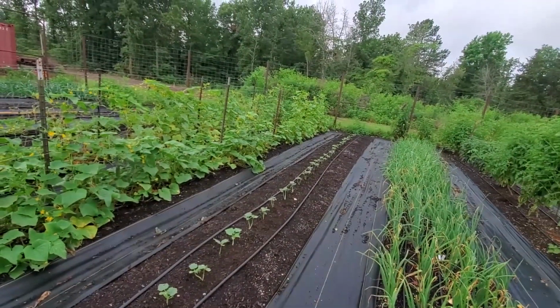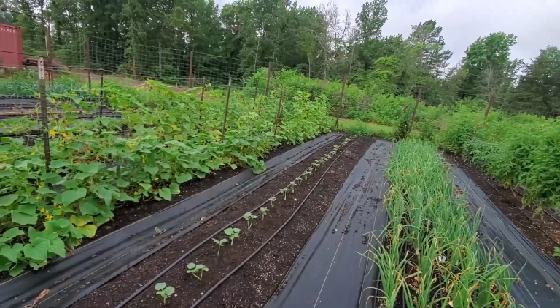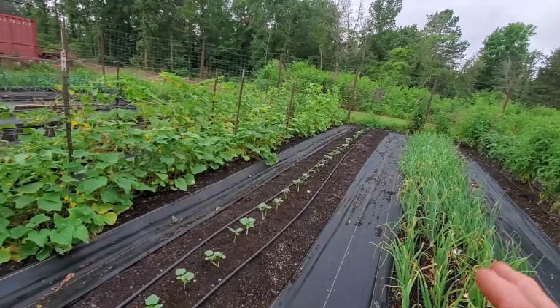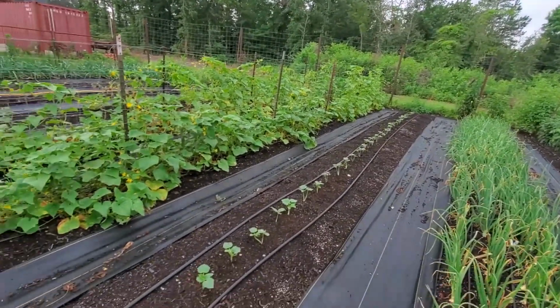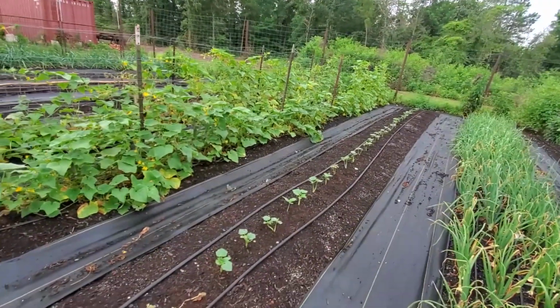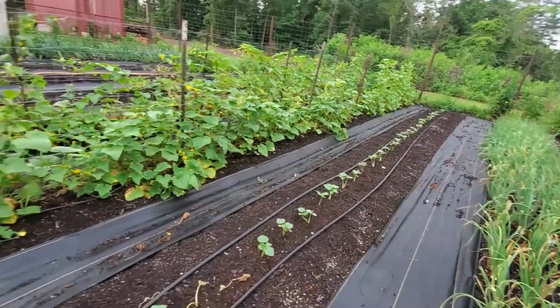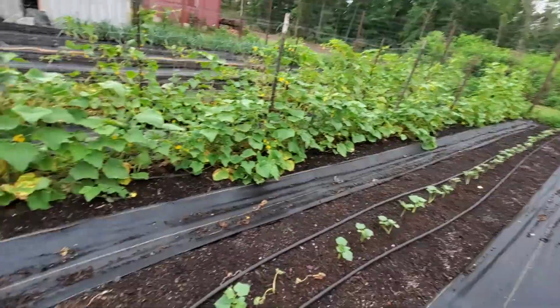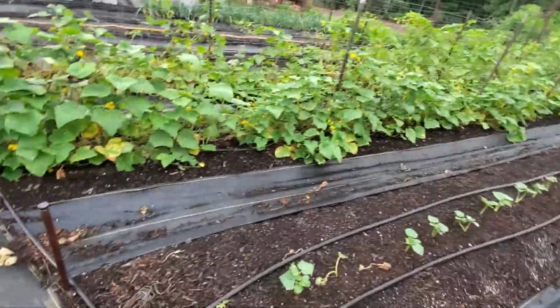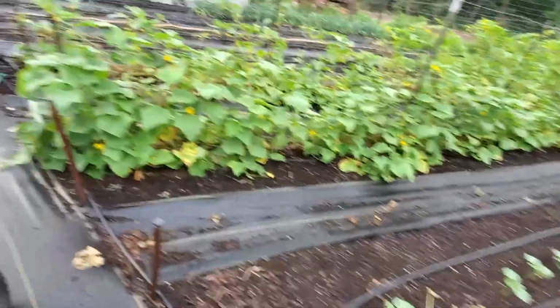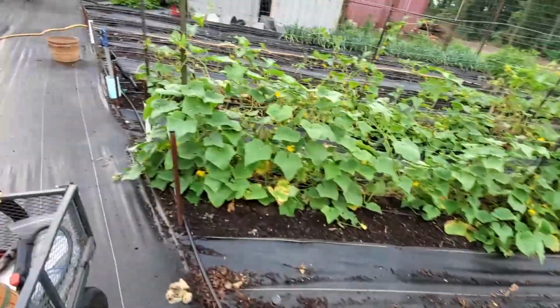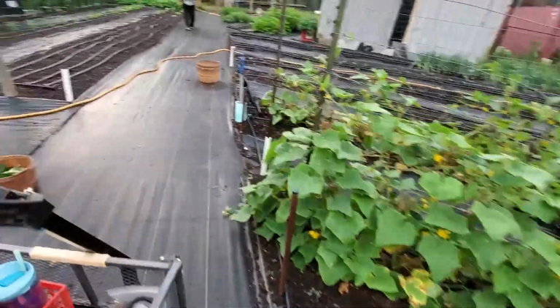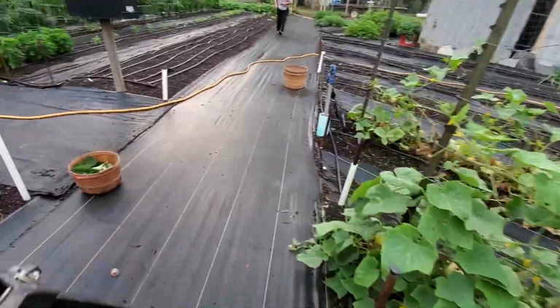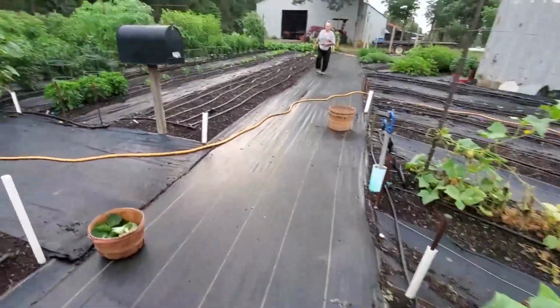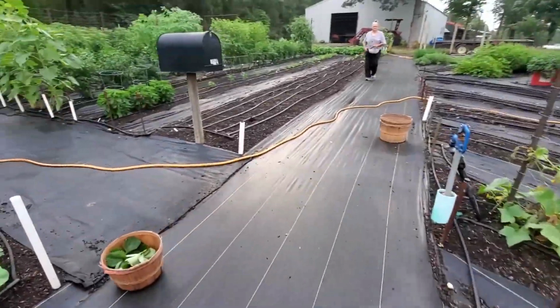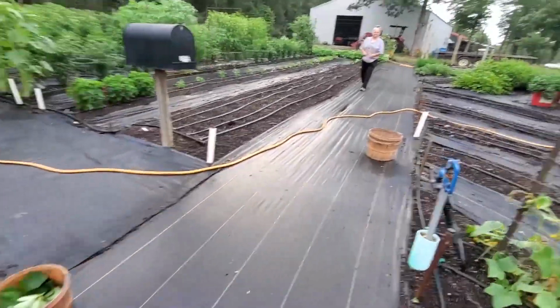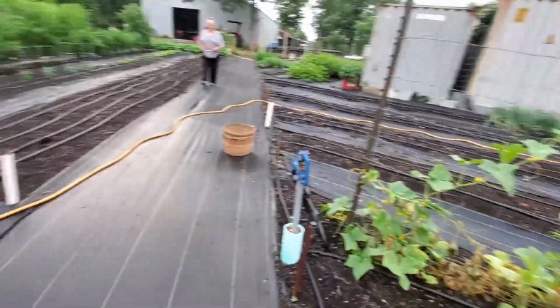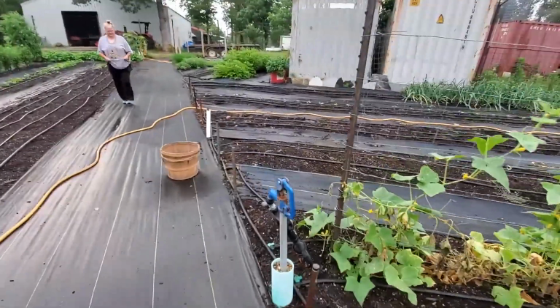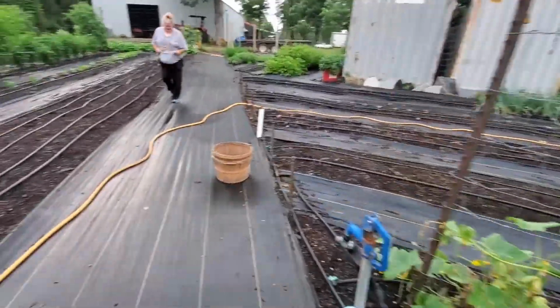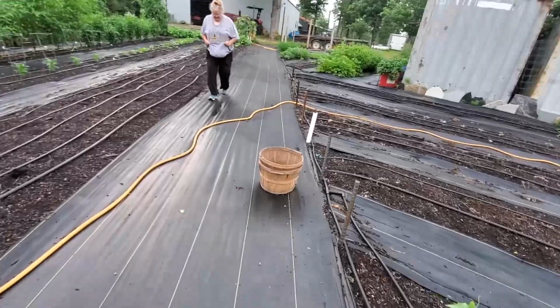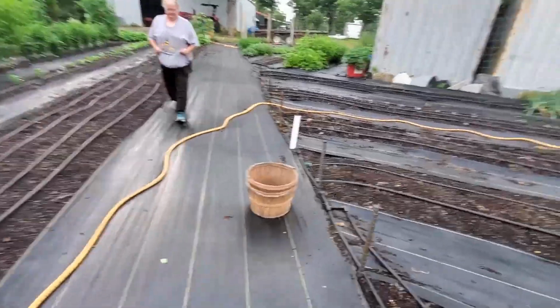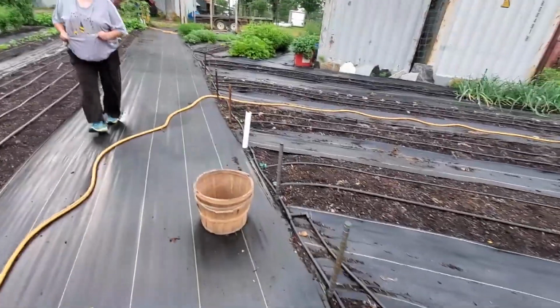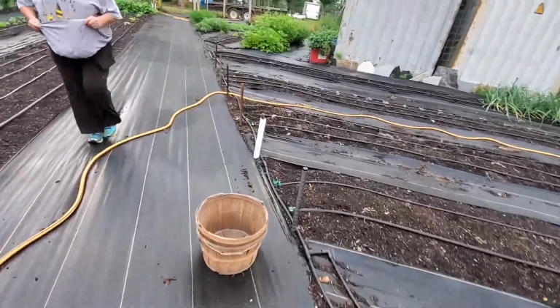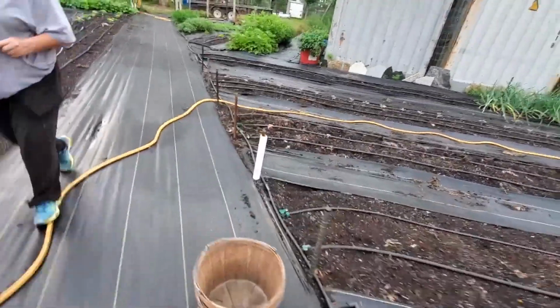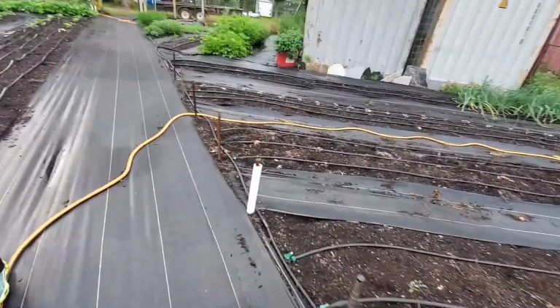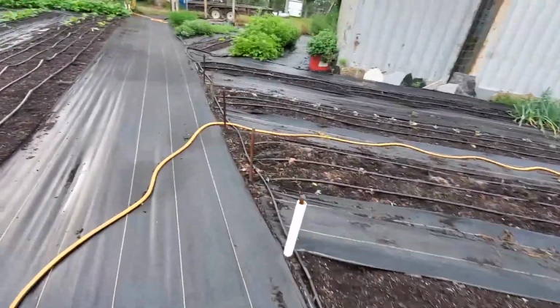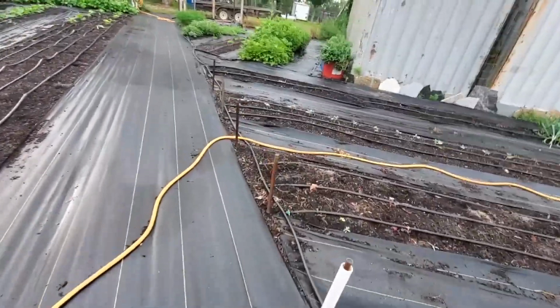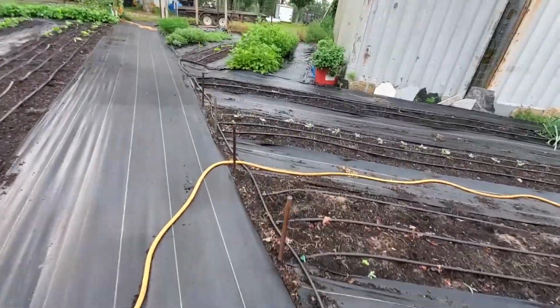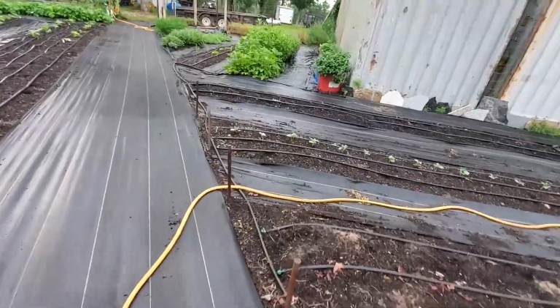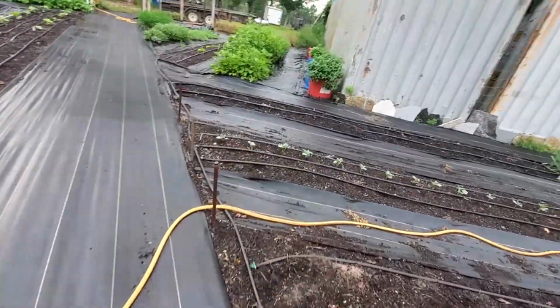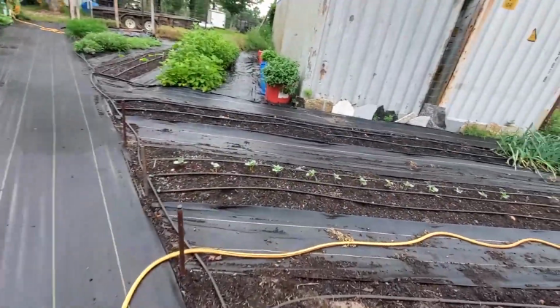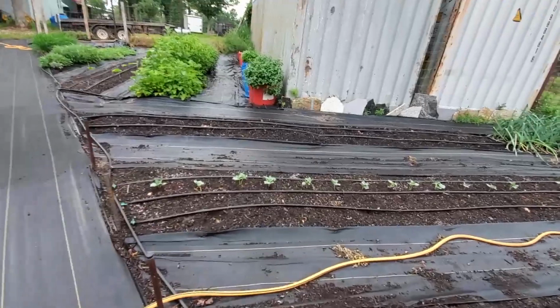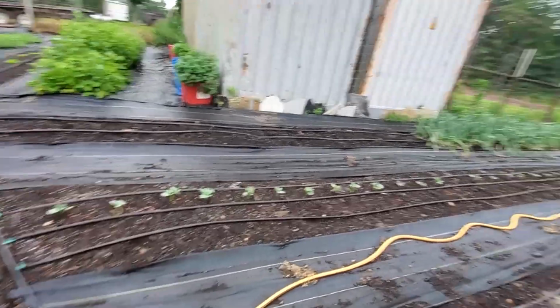We want to be prepared for the next one. We've got a row here of one variety — our slicers — and then we've got a row up here of our pickling variety. So we're prepared.